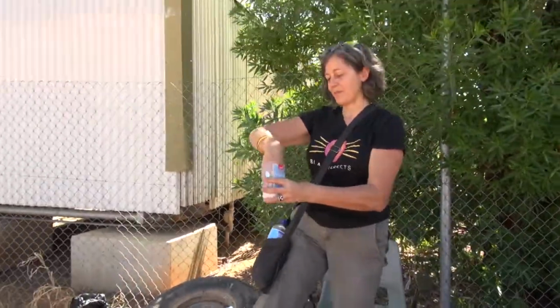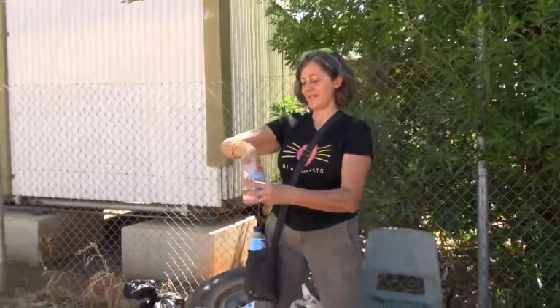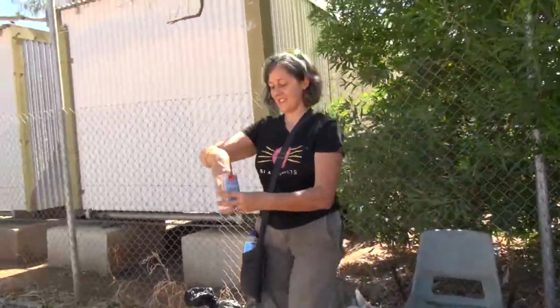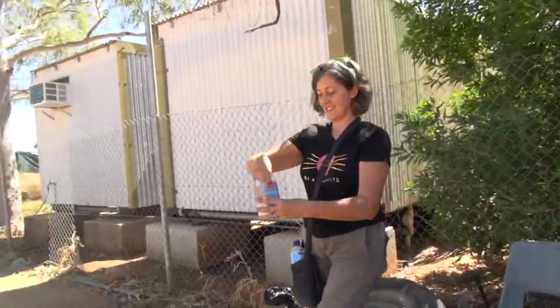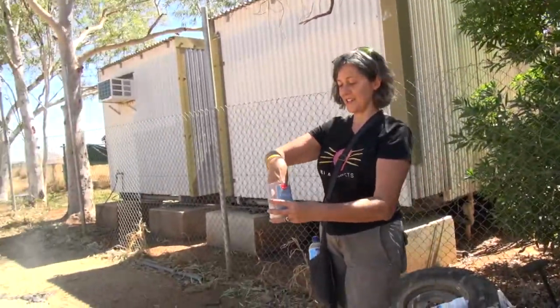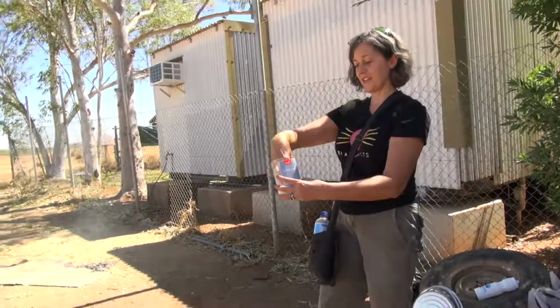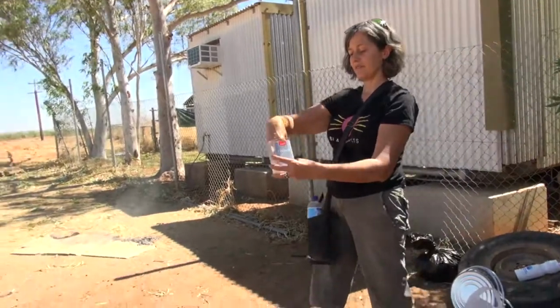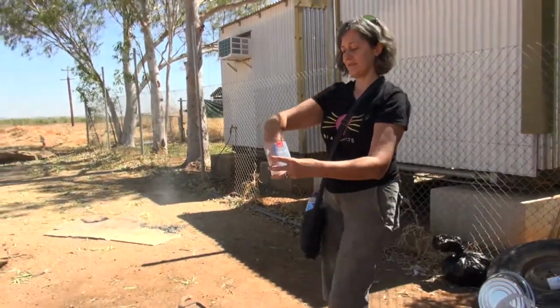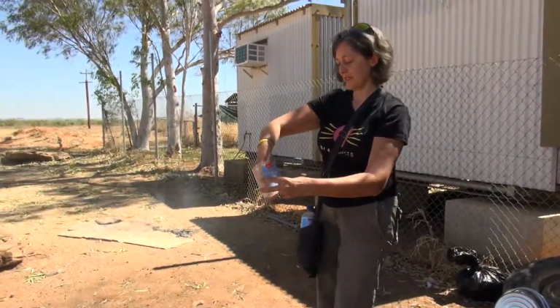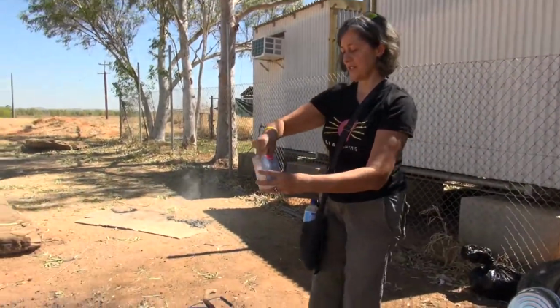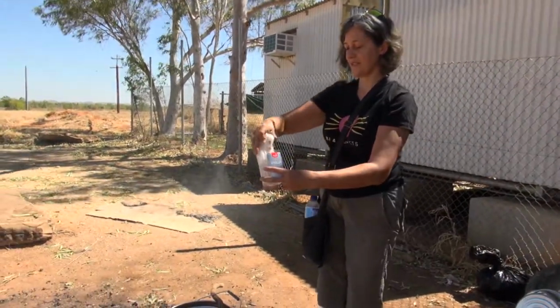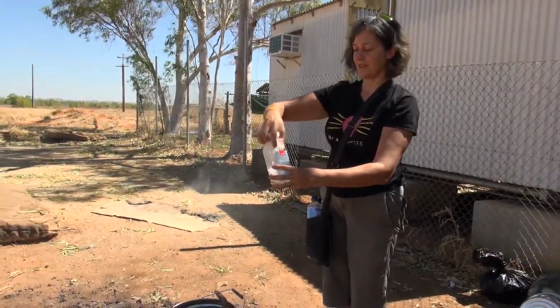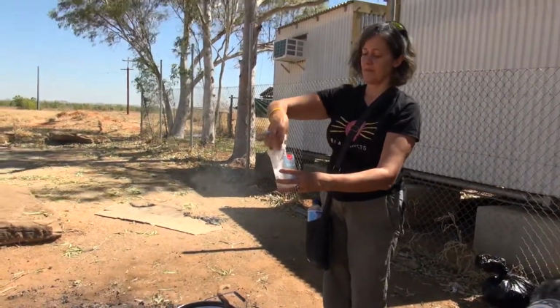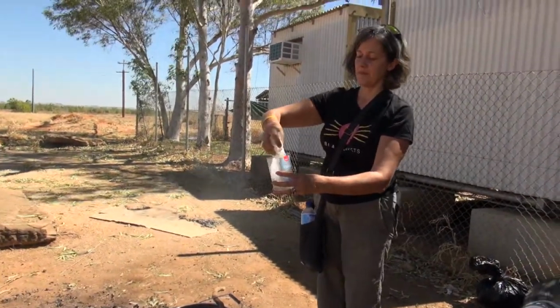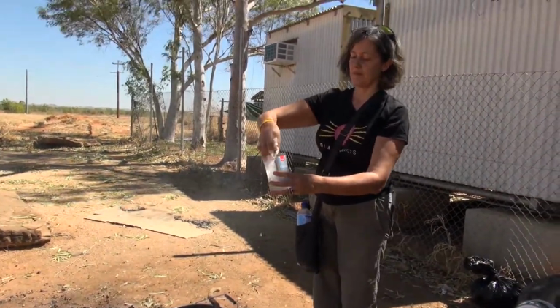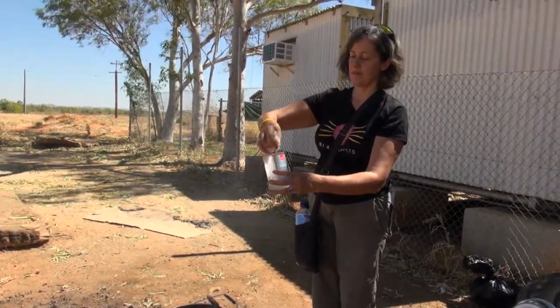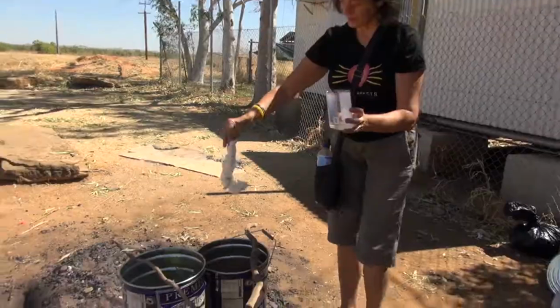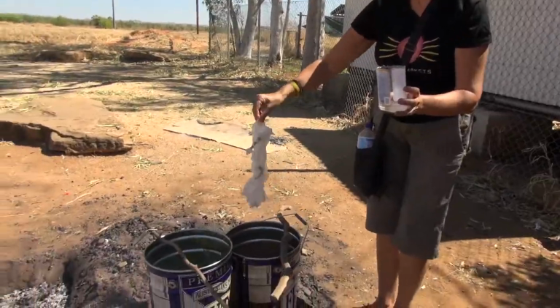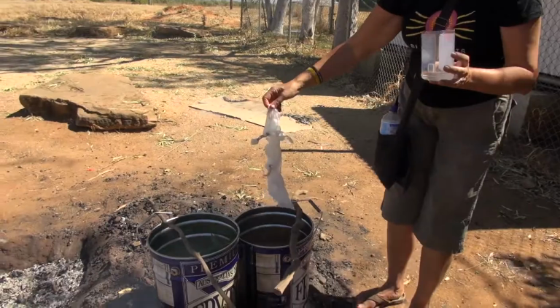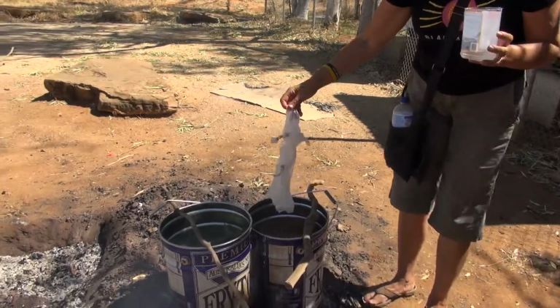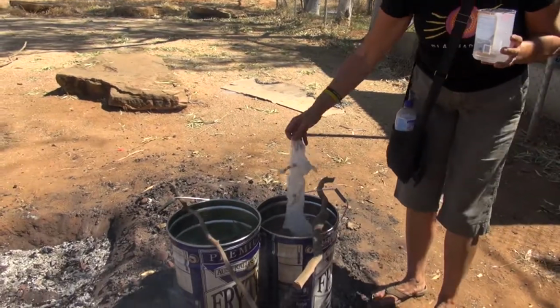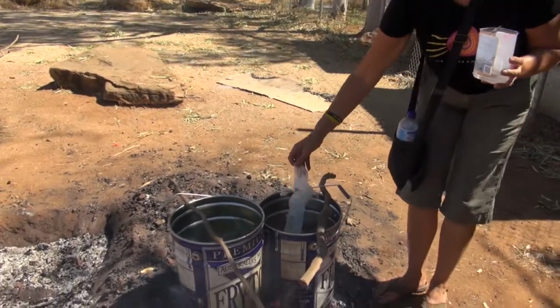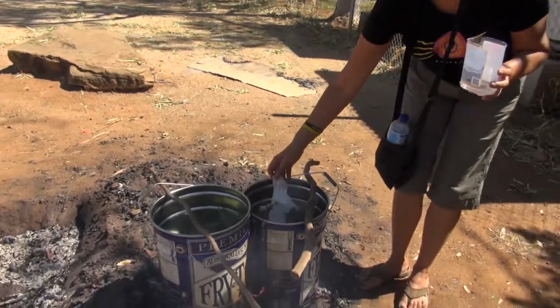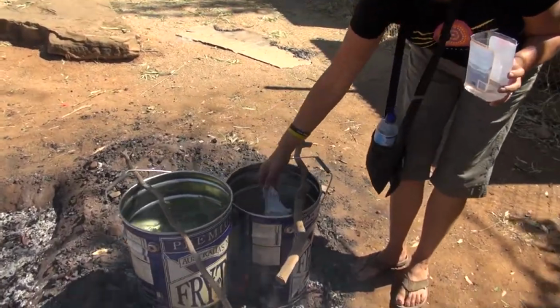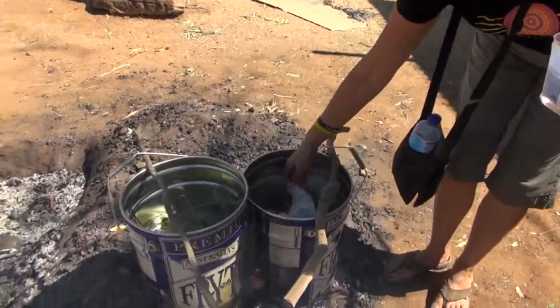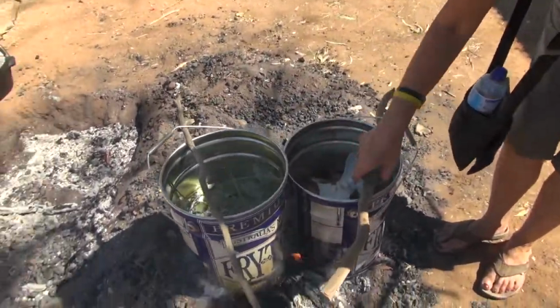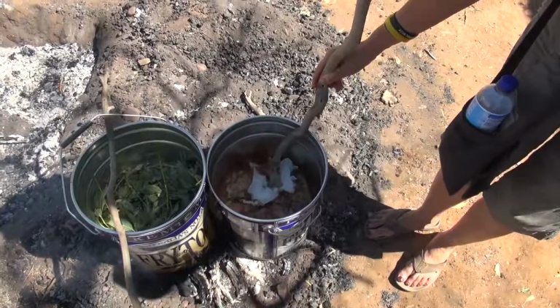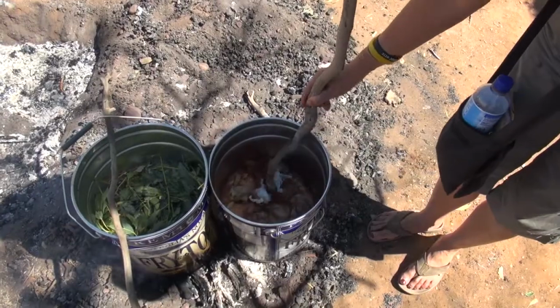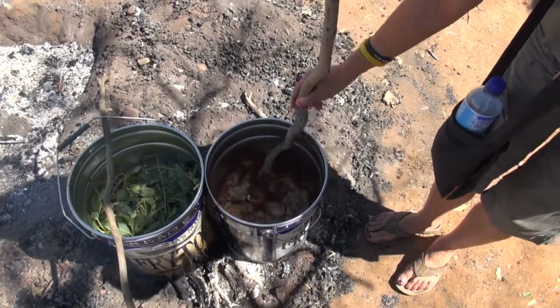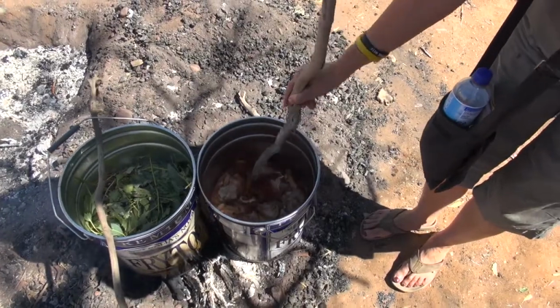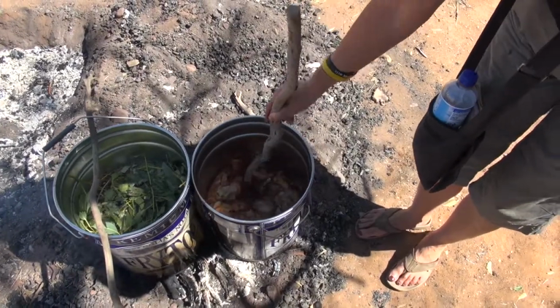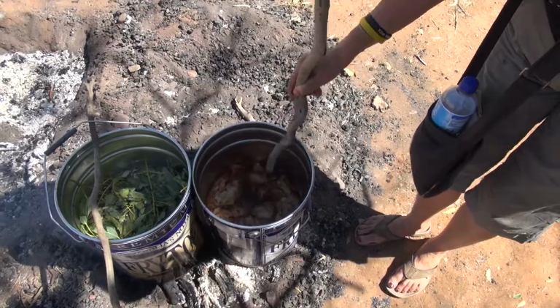We also use eucalyptus for bush medicine. So we make soaps, ointments, shampoo — those are the things we make up here in the Kimberley and Wankajunga community.